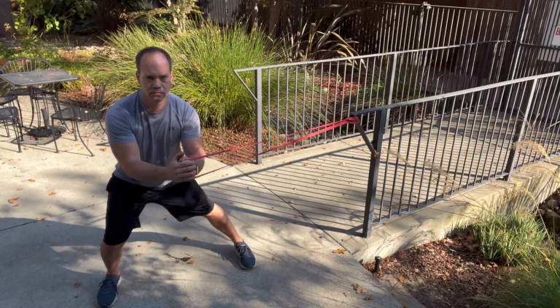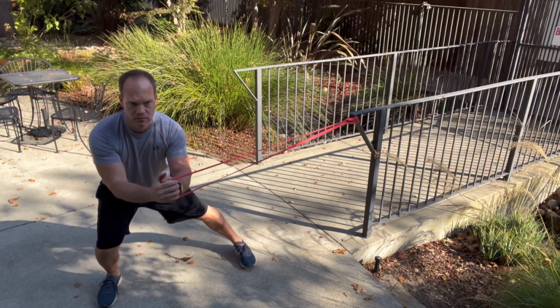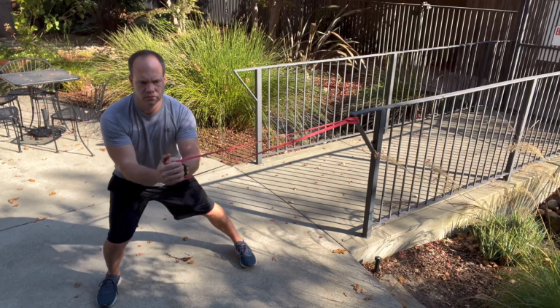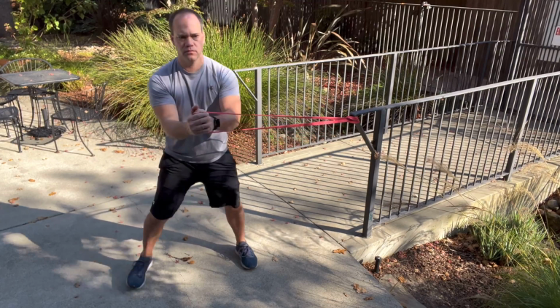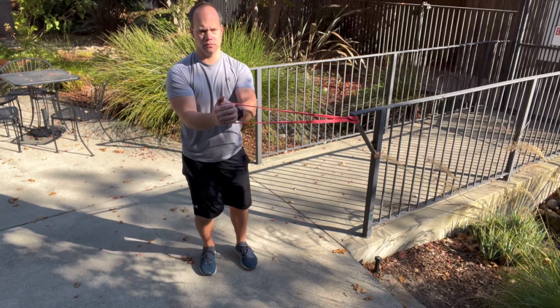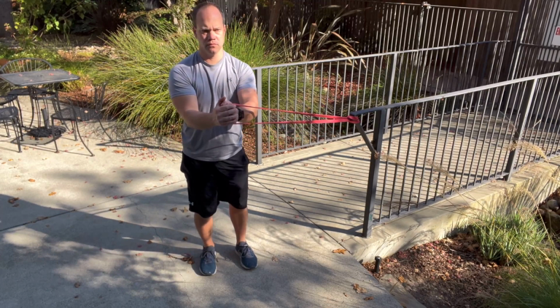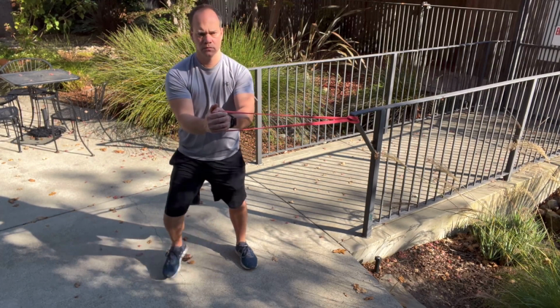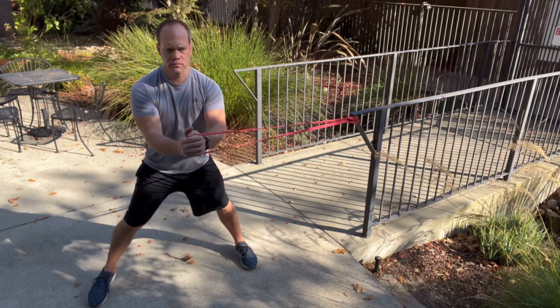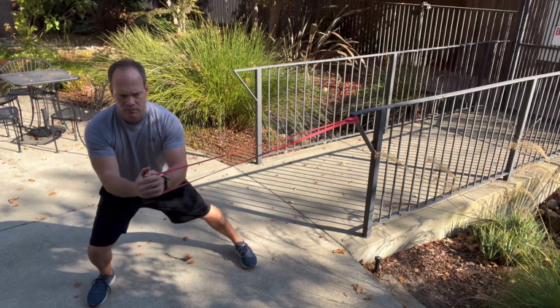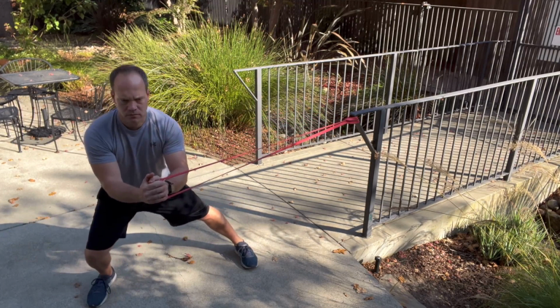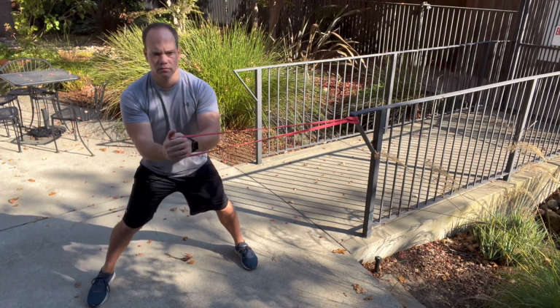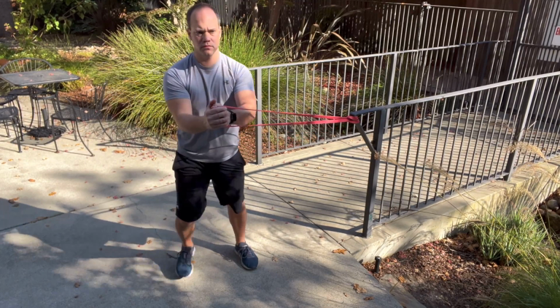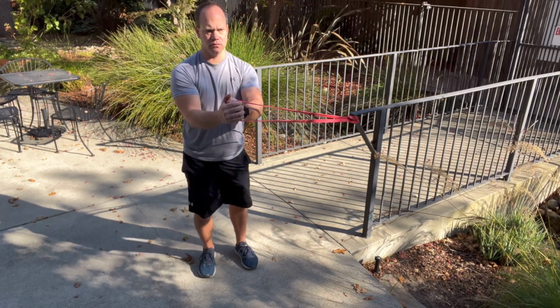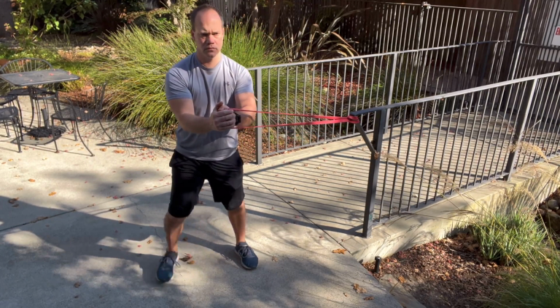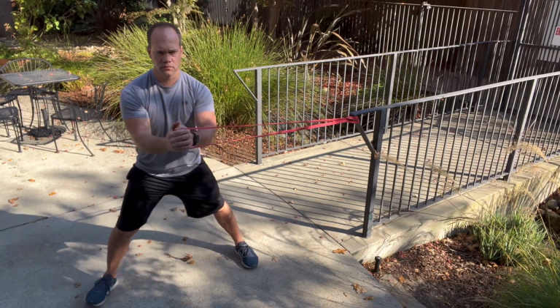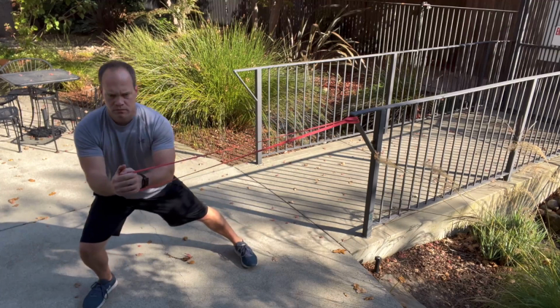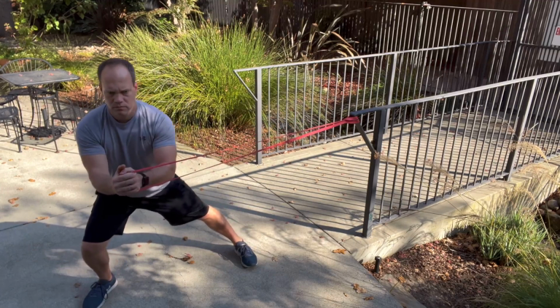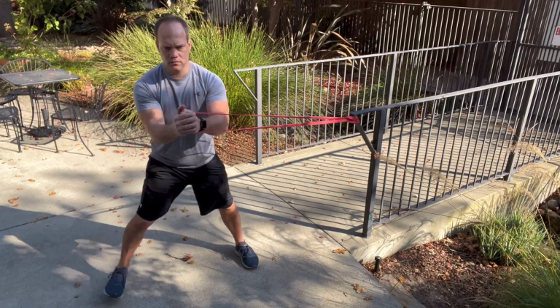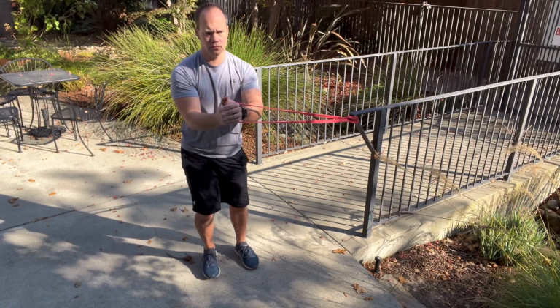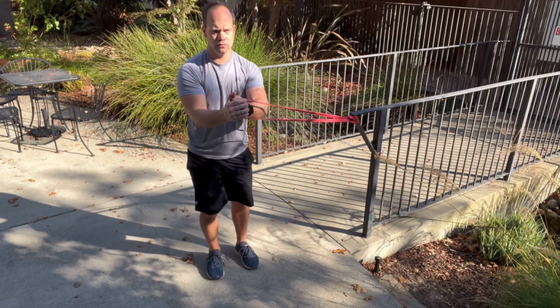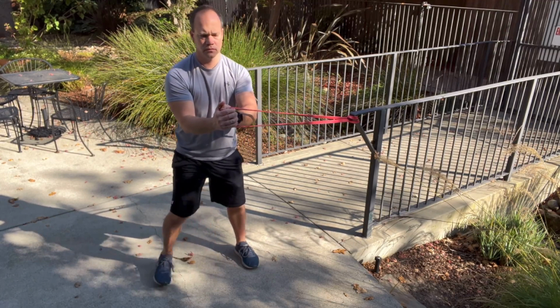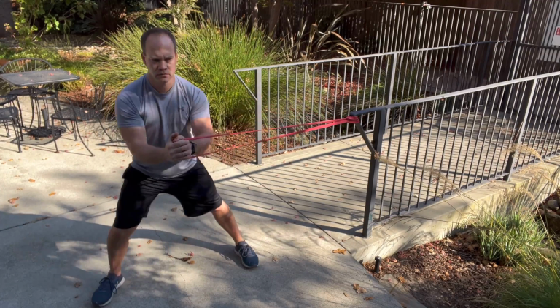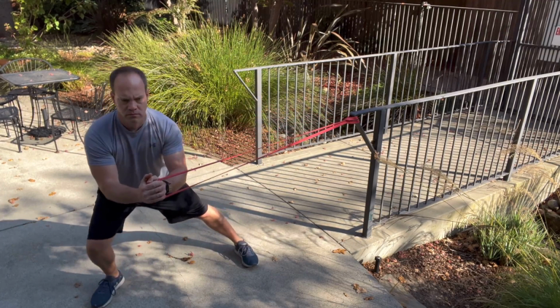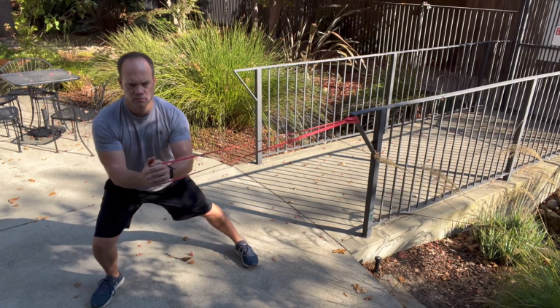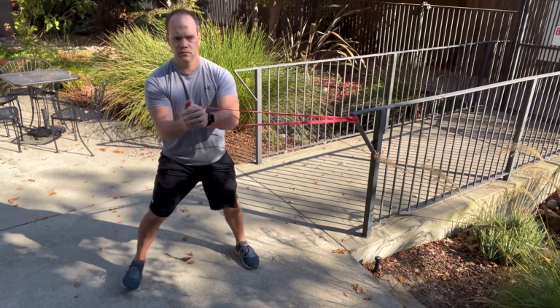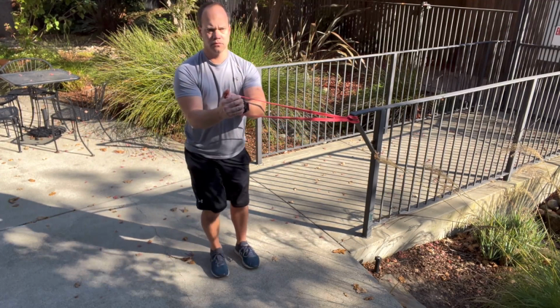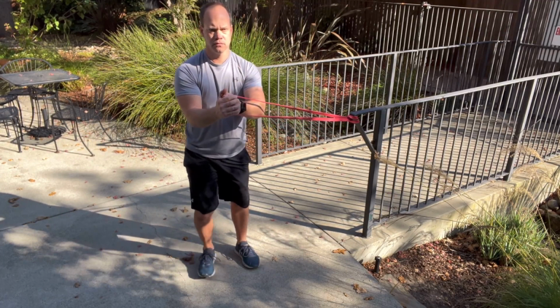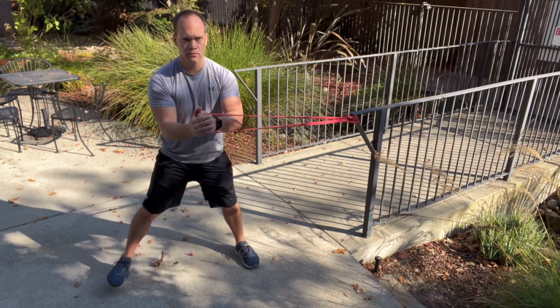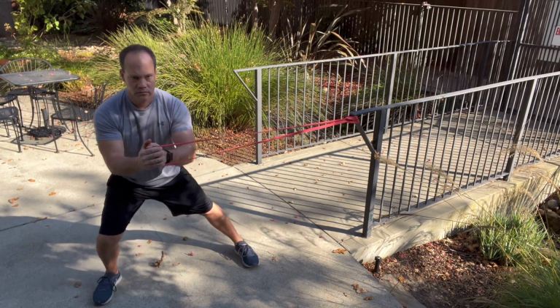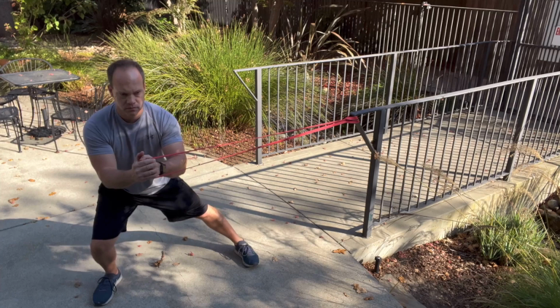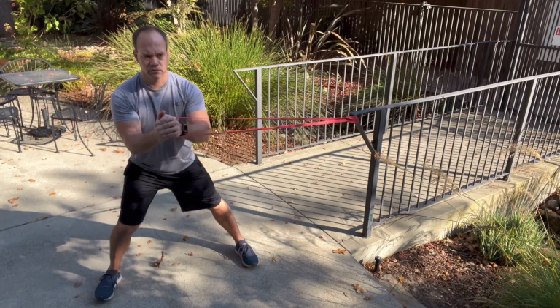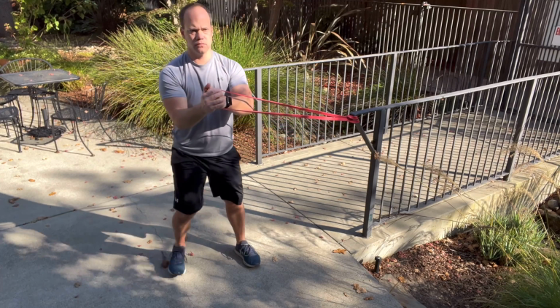The next exercise is a lateral lunge using that same band, positioned at our midline with our arms. That lateral resistance forces us to keep good posture while we move laterally.